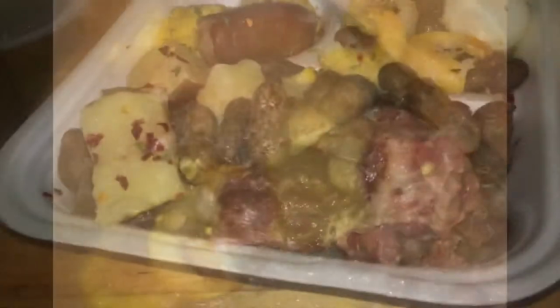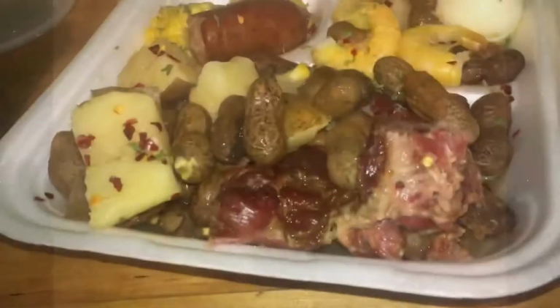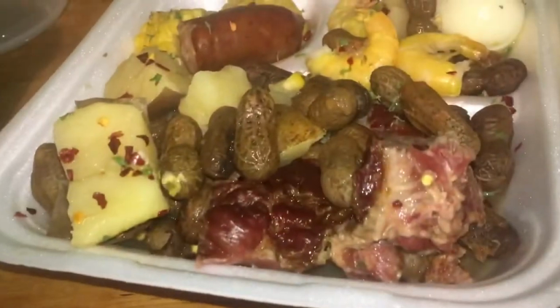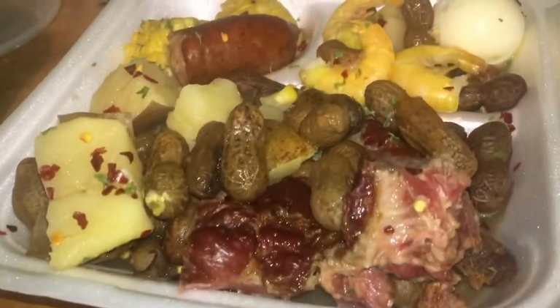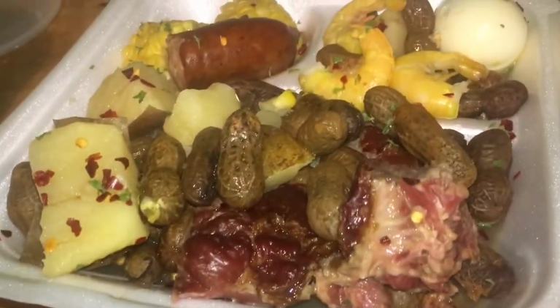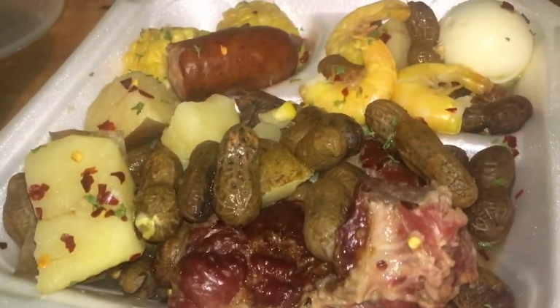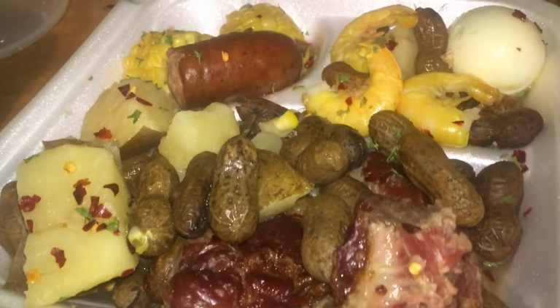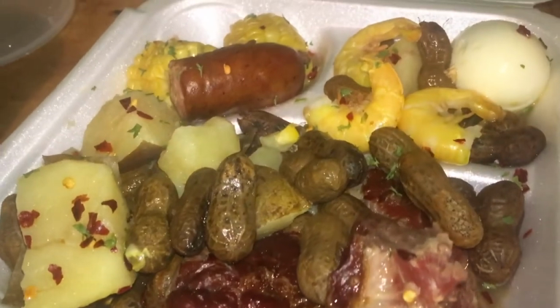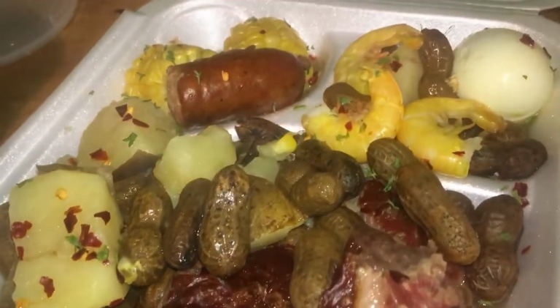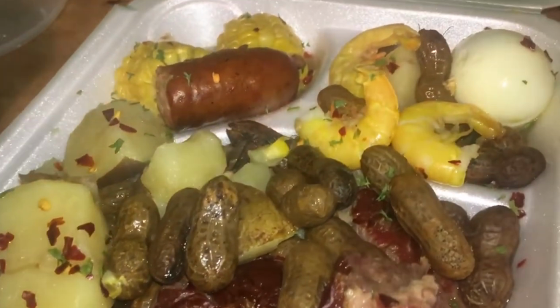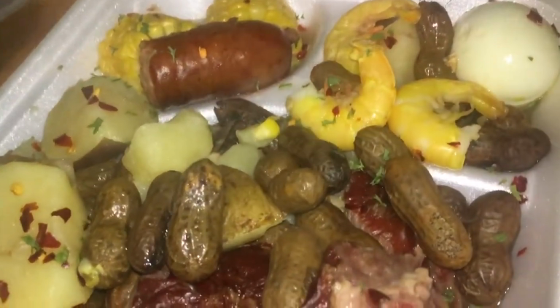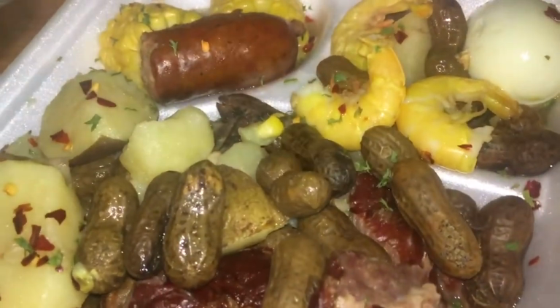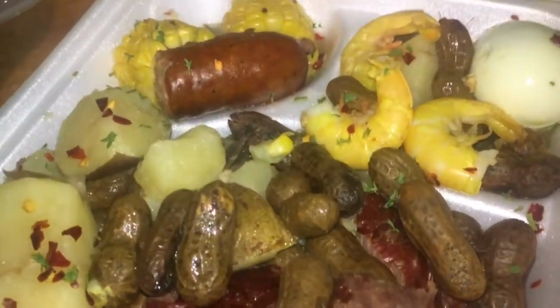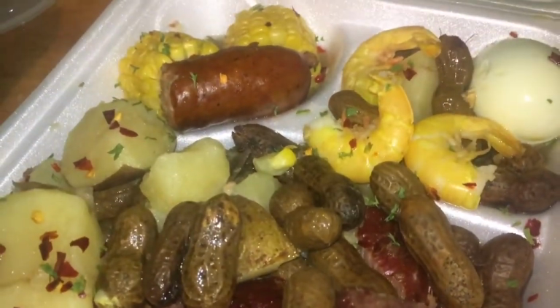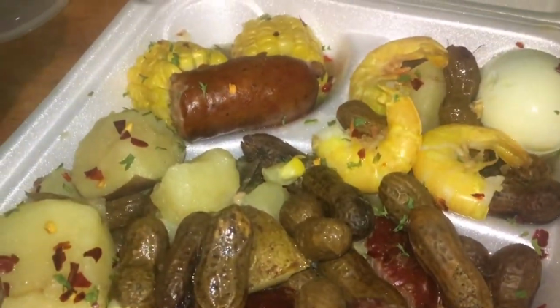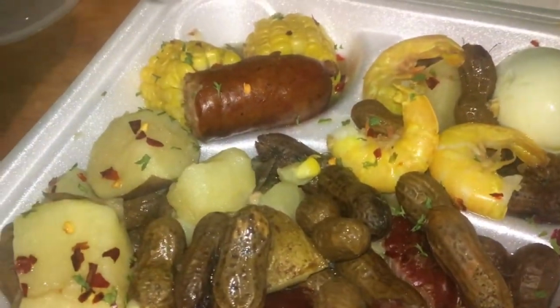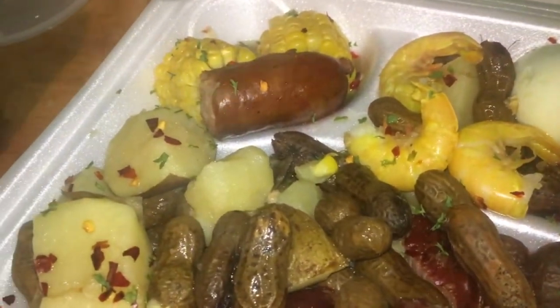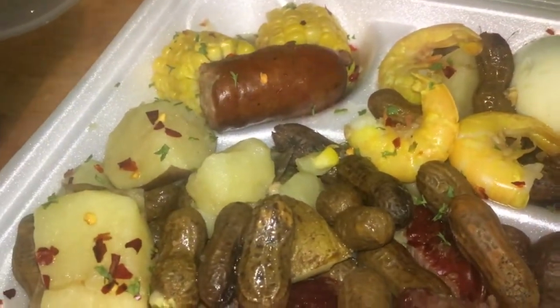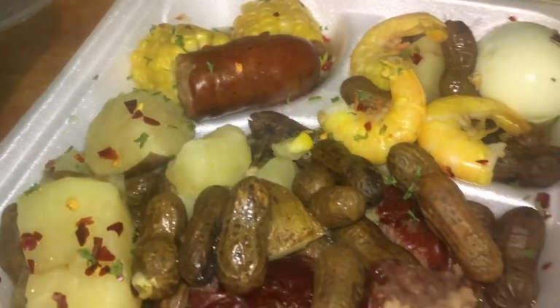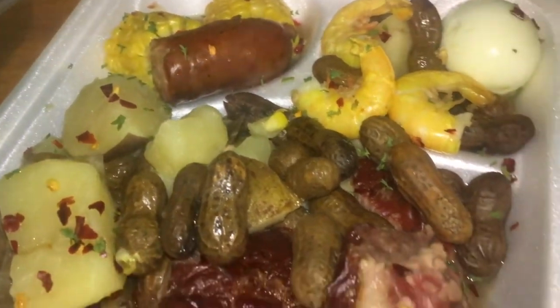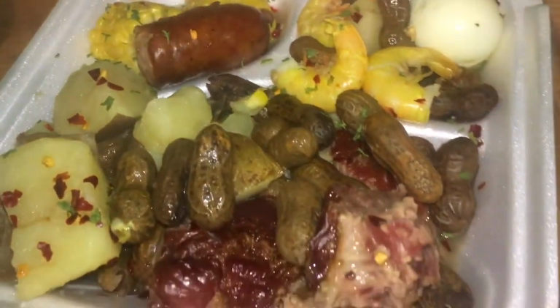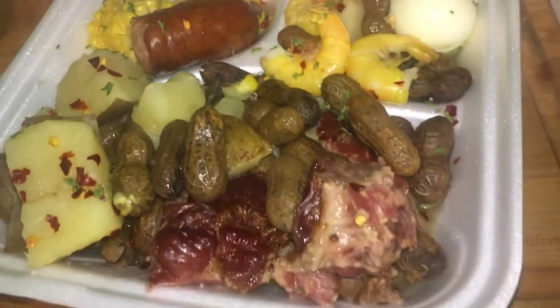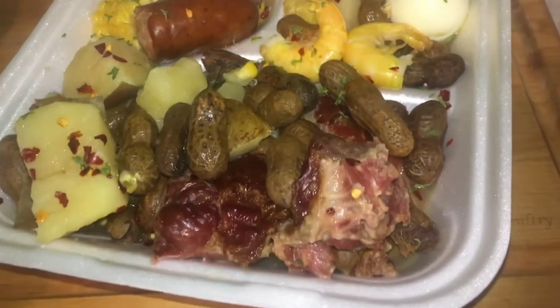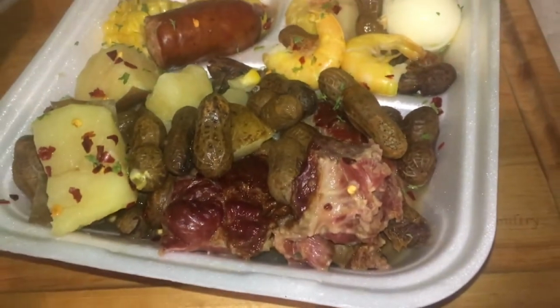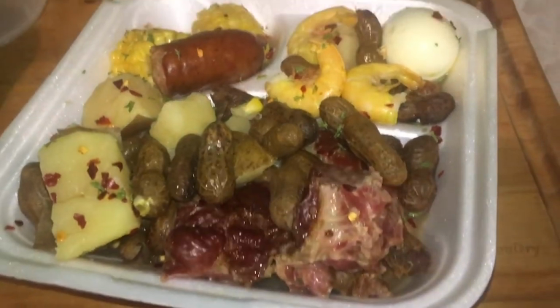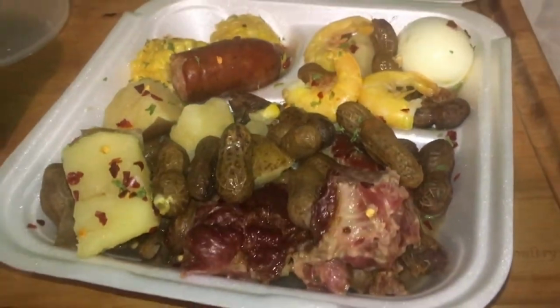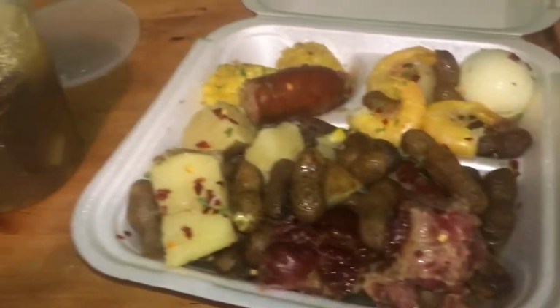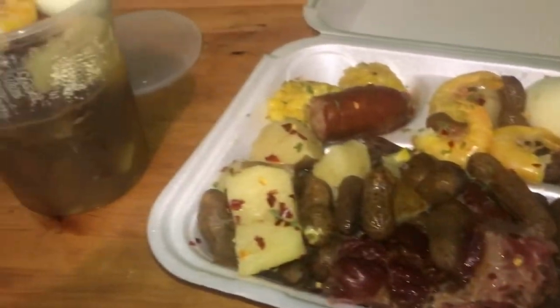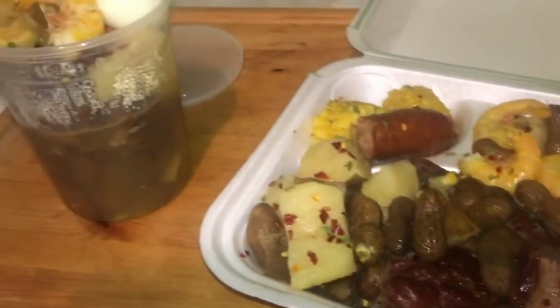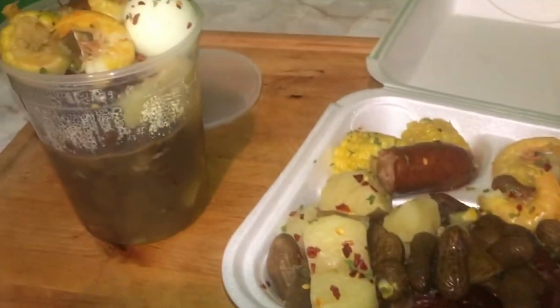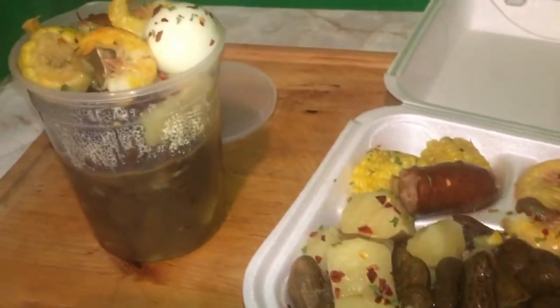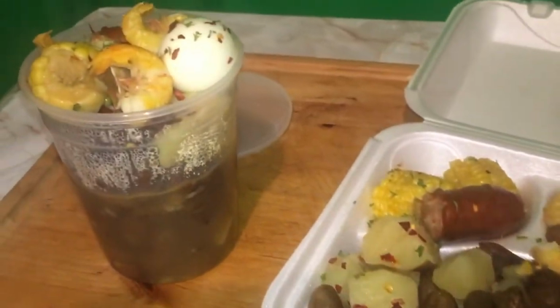In Tampa we sell boiled peanuts in a tray and you also can get them in a 32-ounce container.